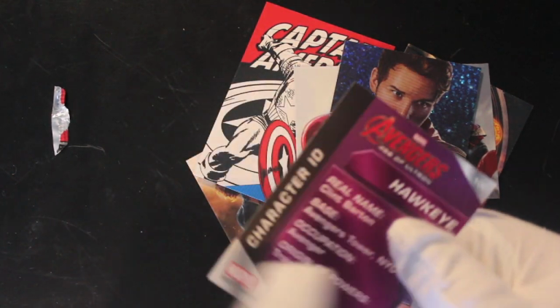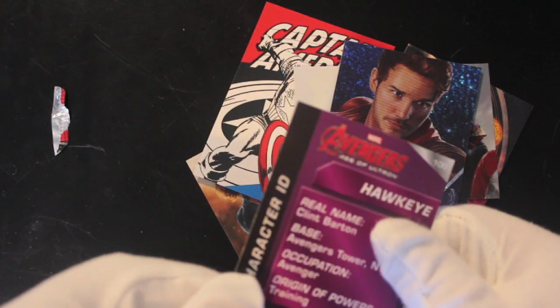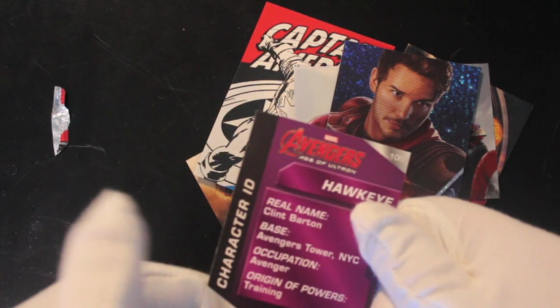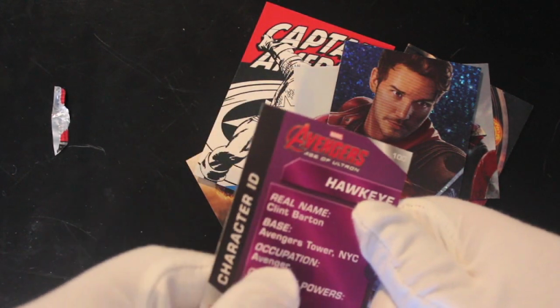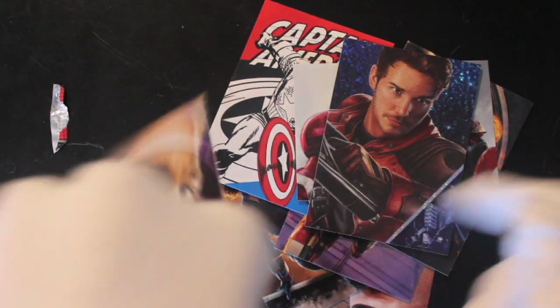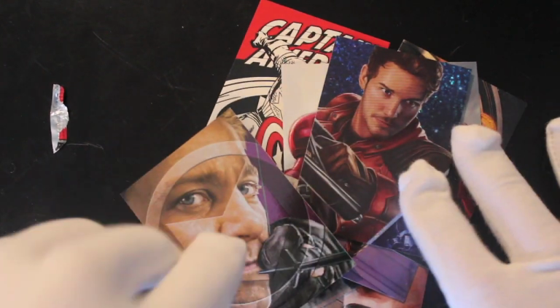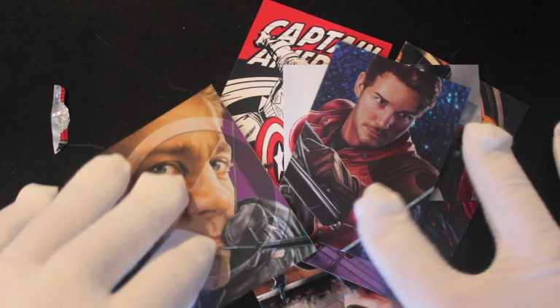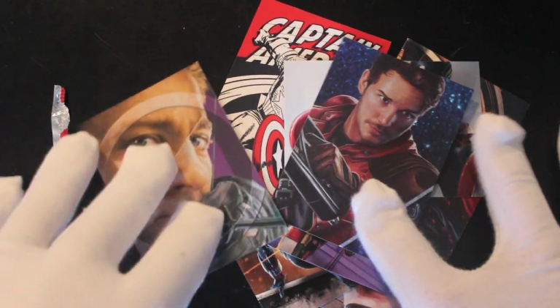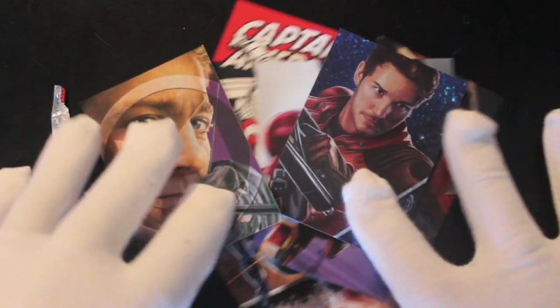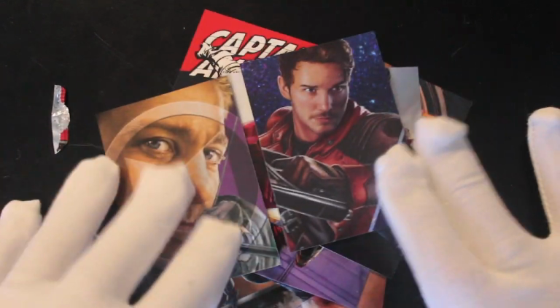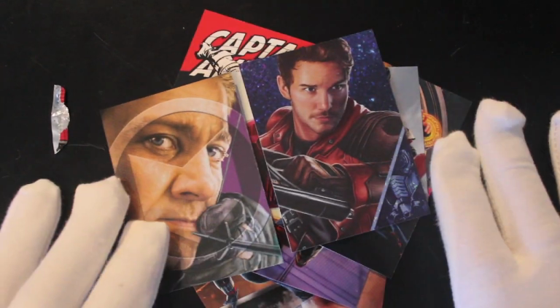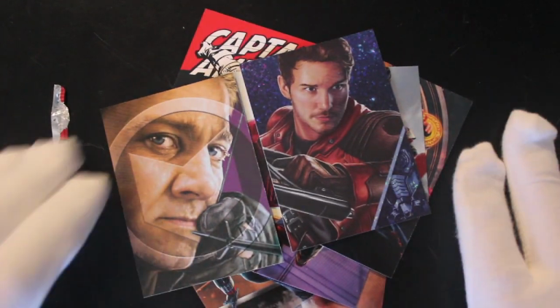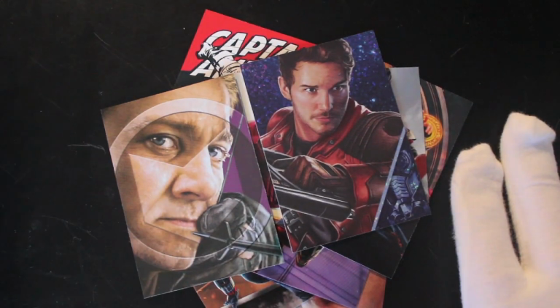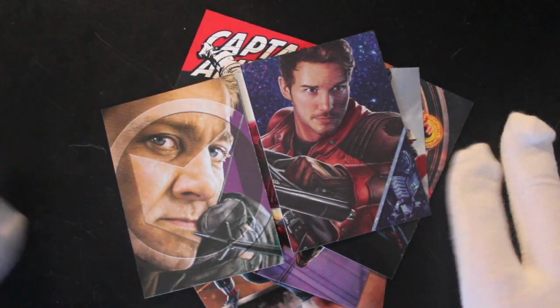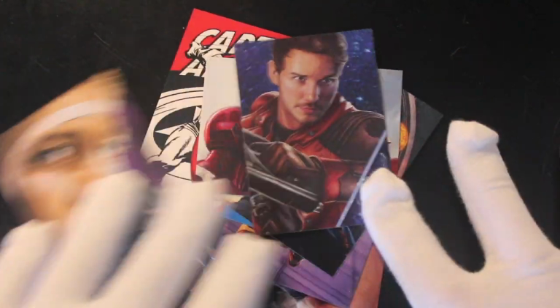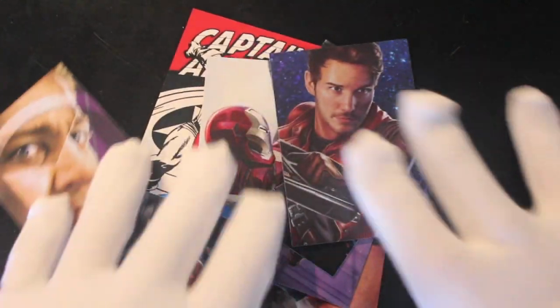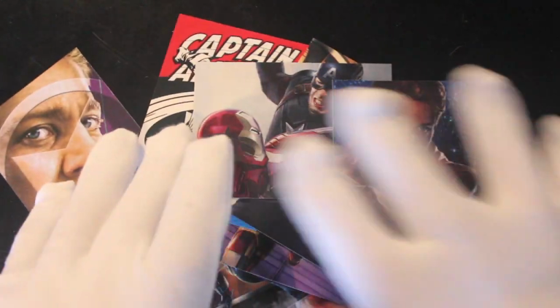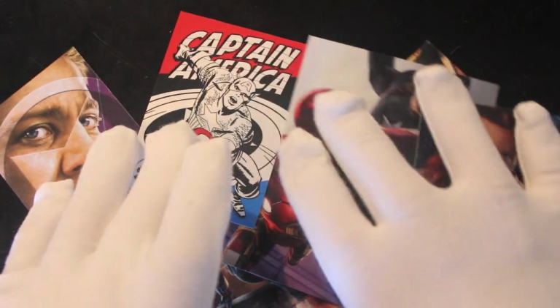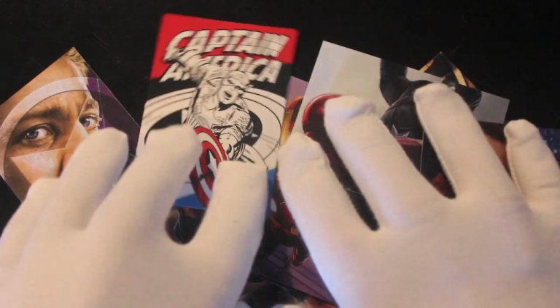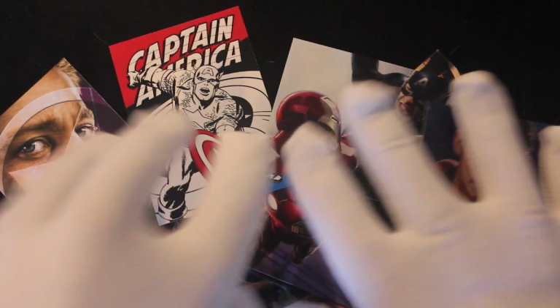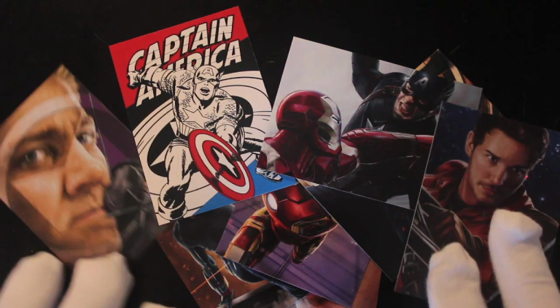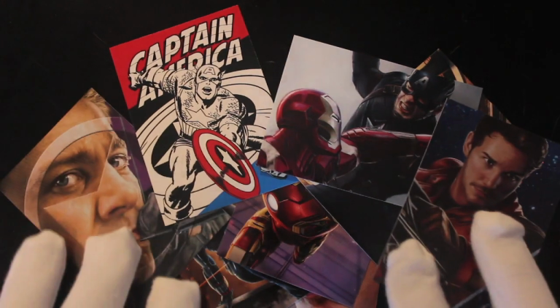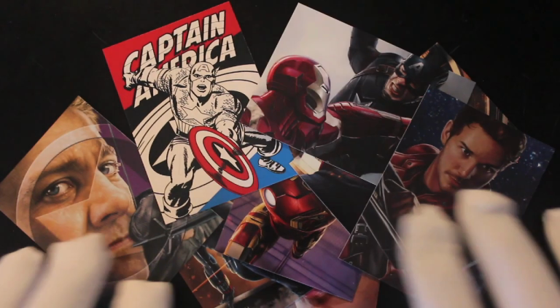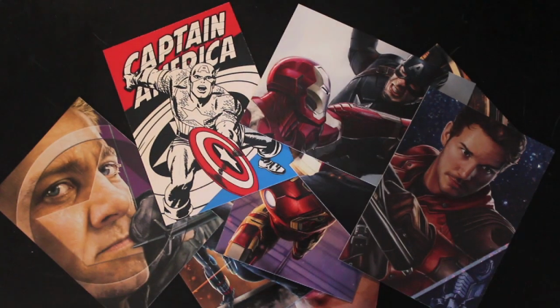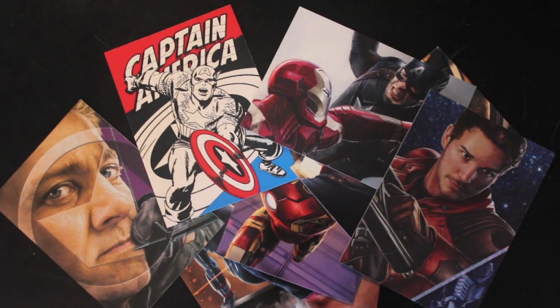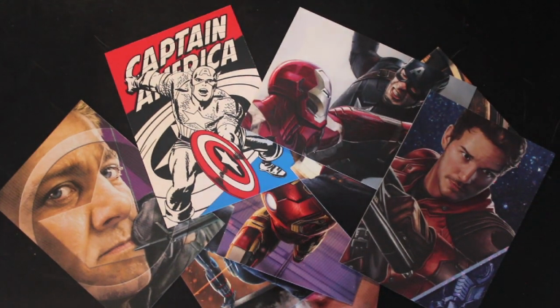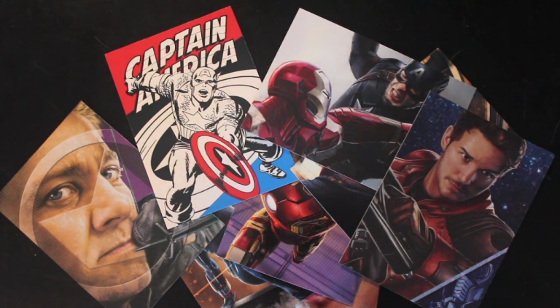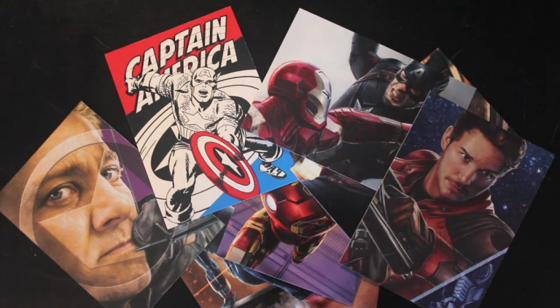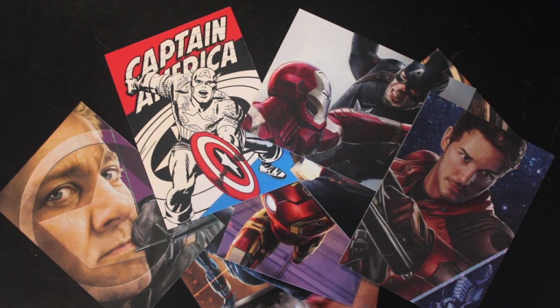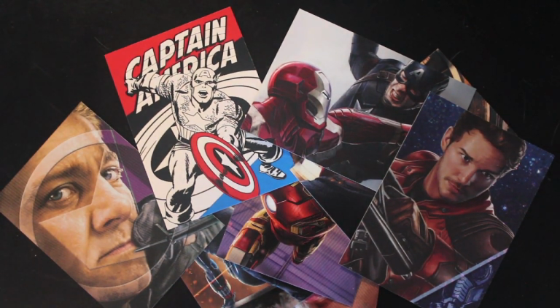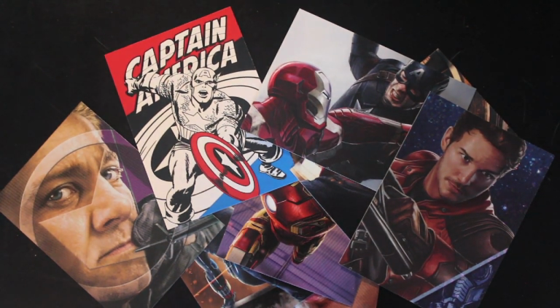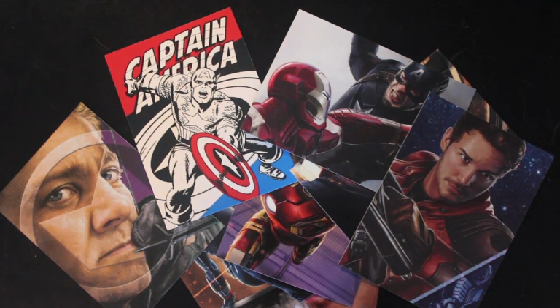So again, if you like these things, get them because it's Marvel — what's not to like about Marvel? That's it for another episode of Trading Card Tony.